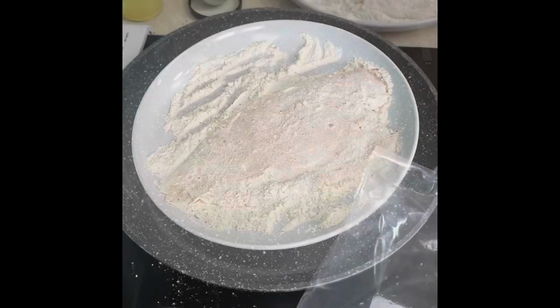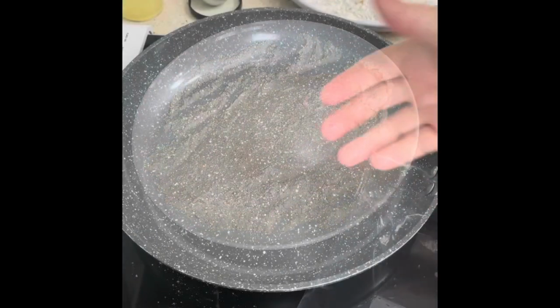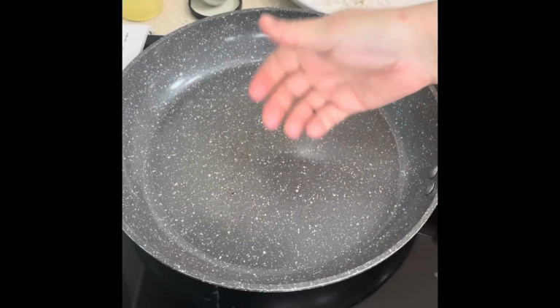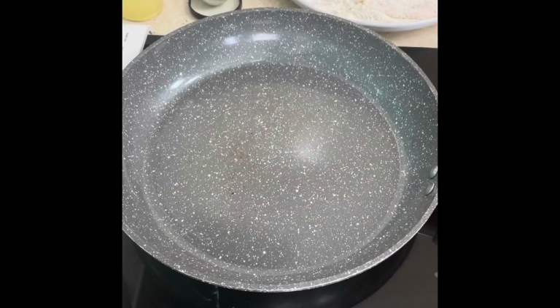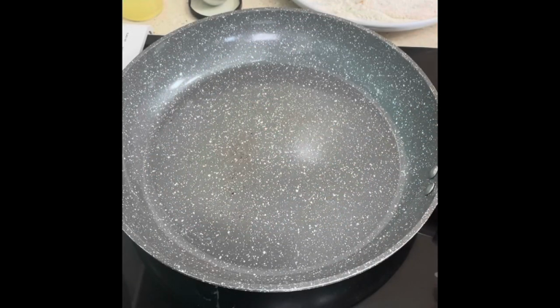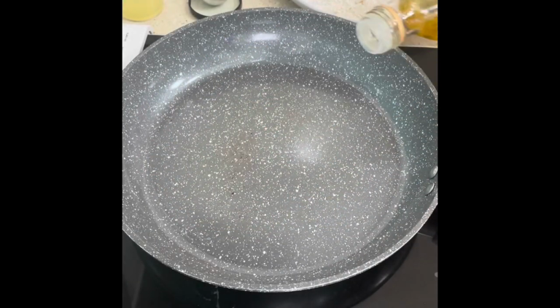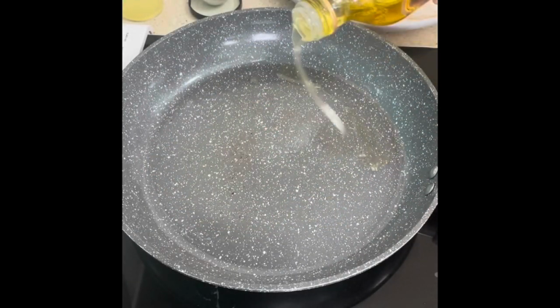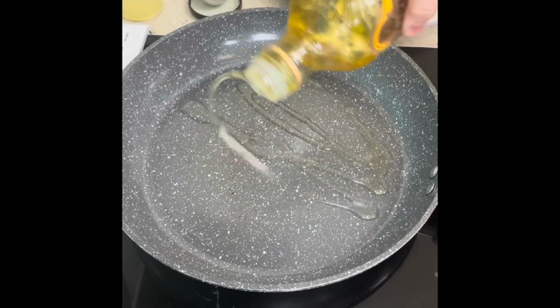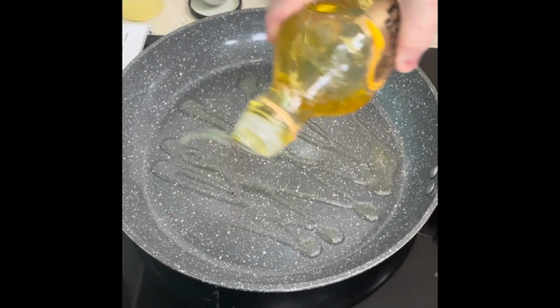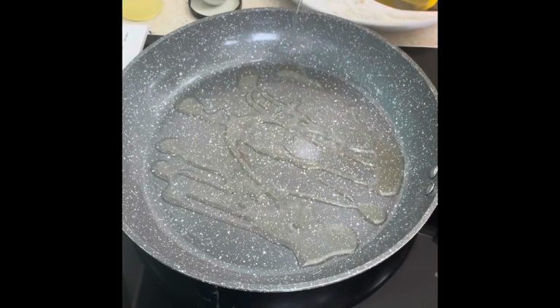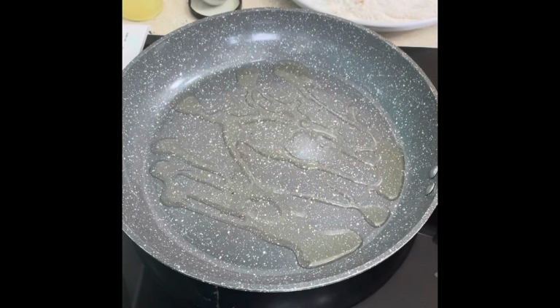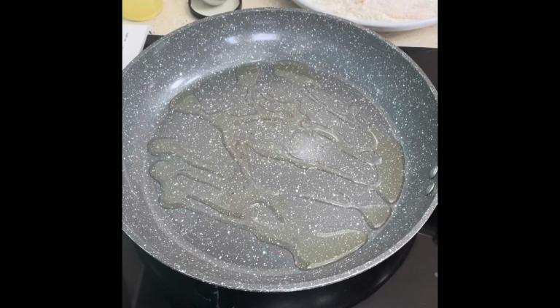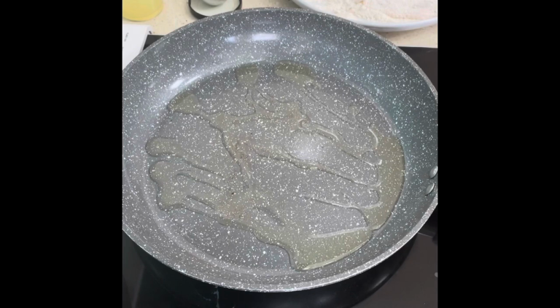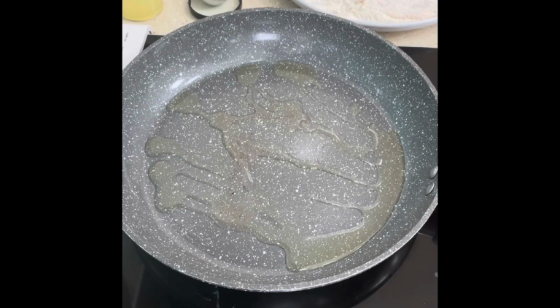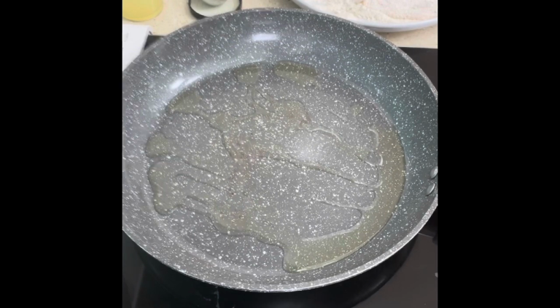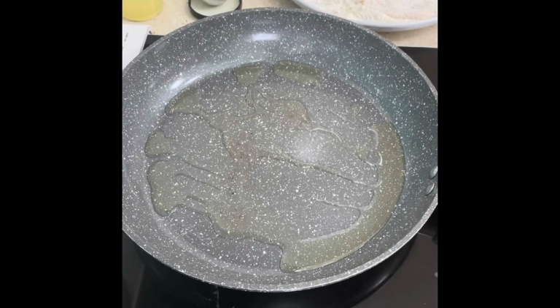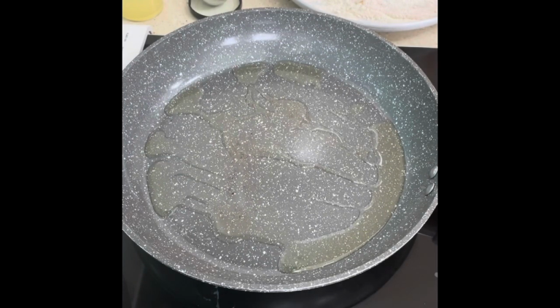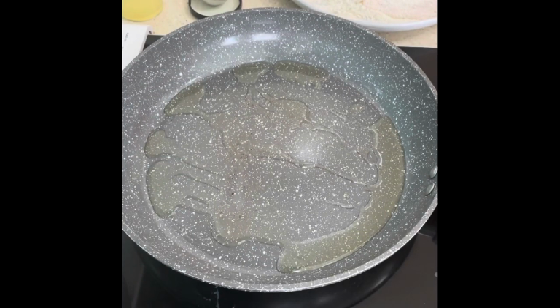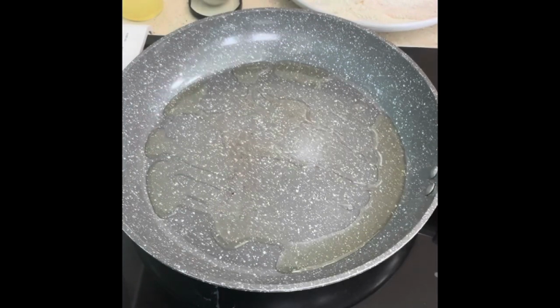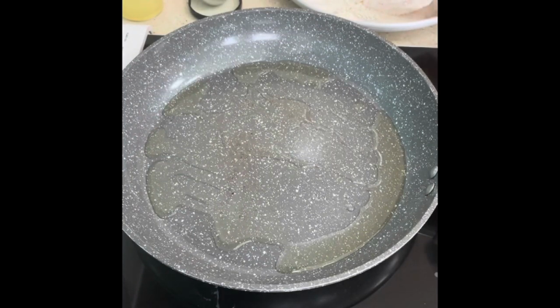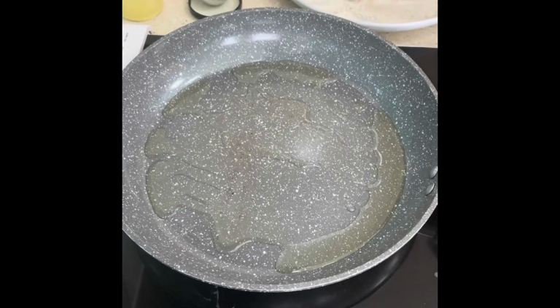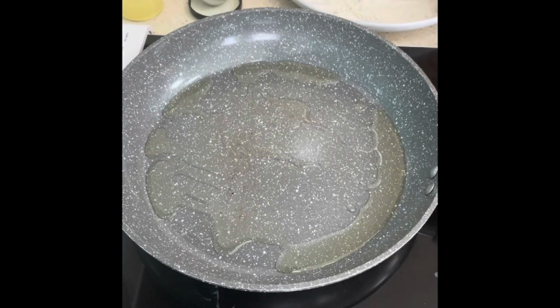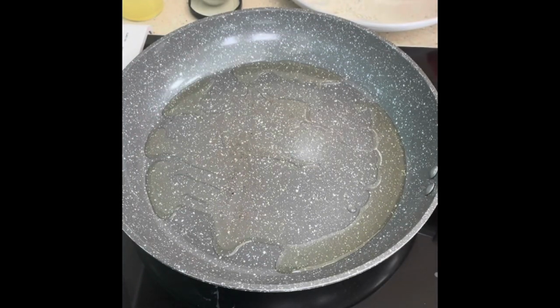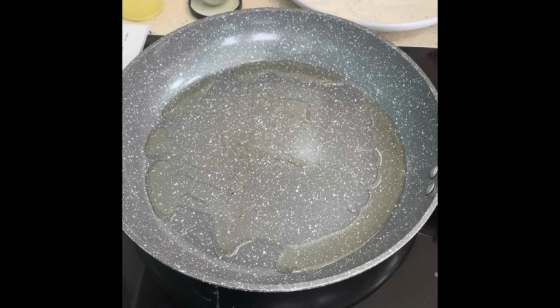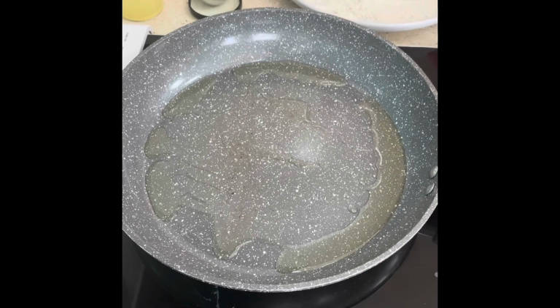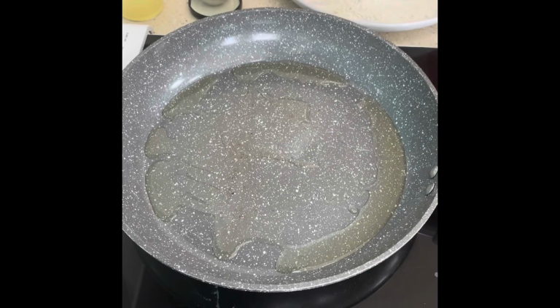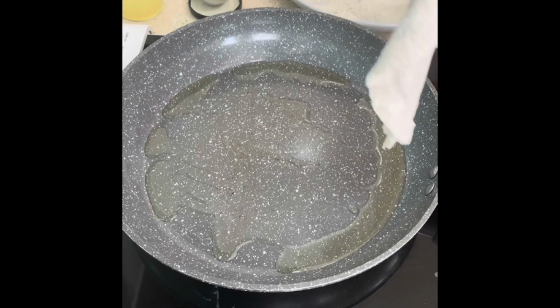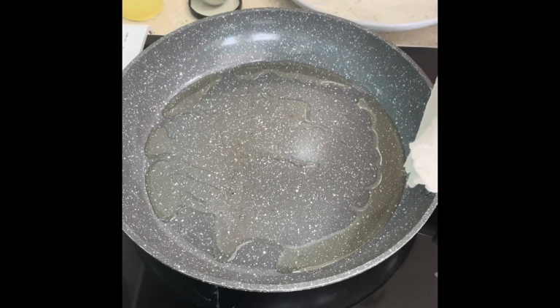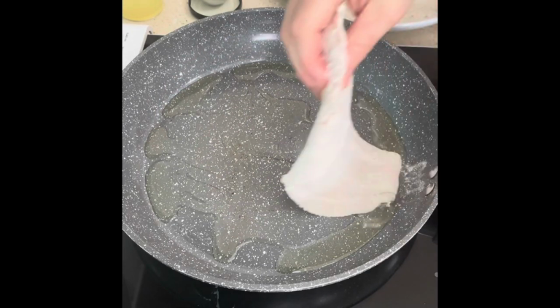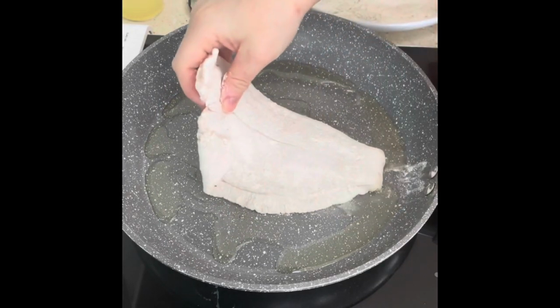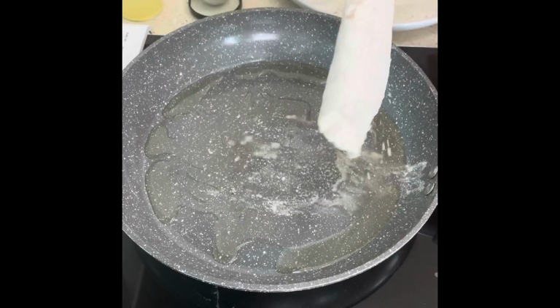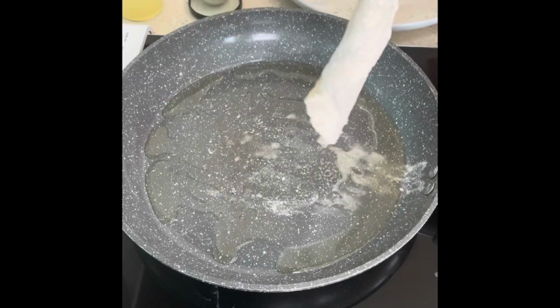Once your pan has heated up, add the oil. Just don't want the oil burning, then add your breaded fish. Now lemon sole is a really delicate fish so we only need a couple of minutes on each side.